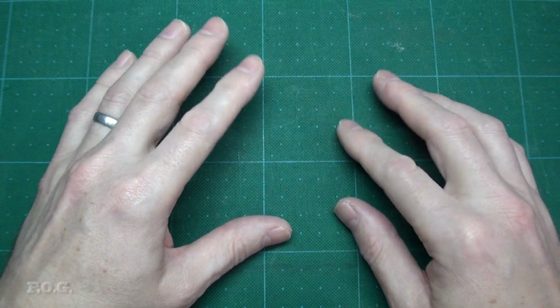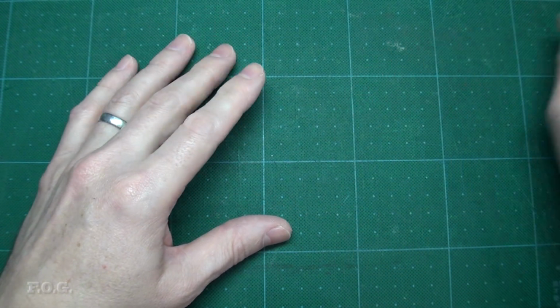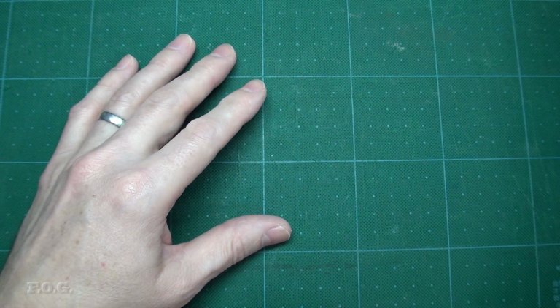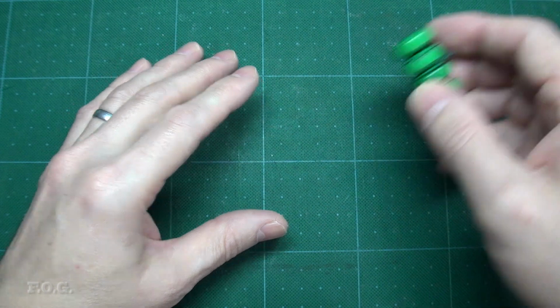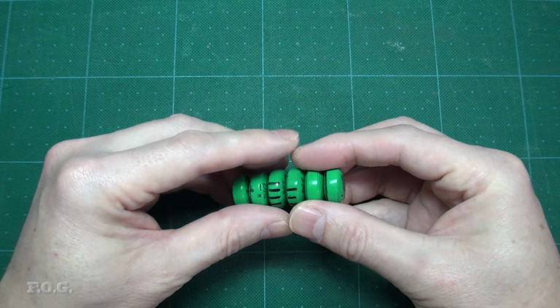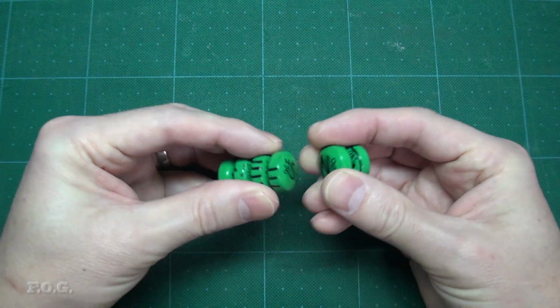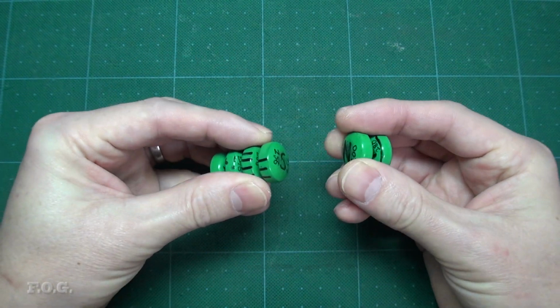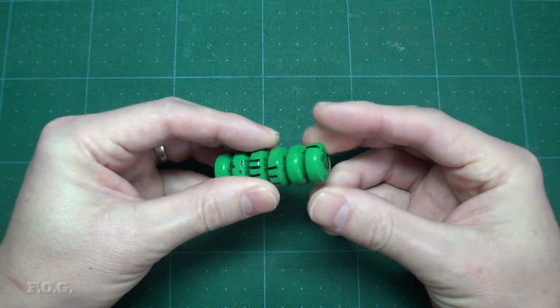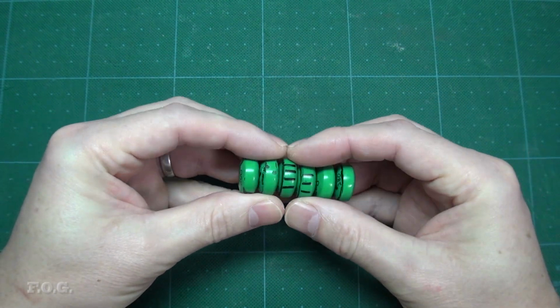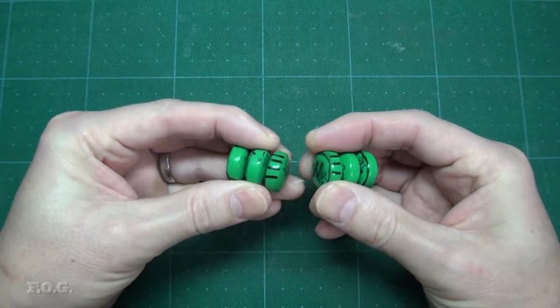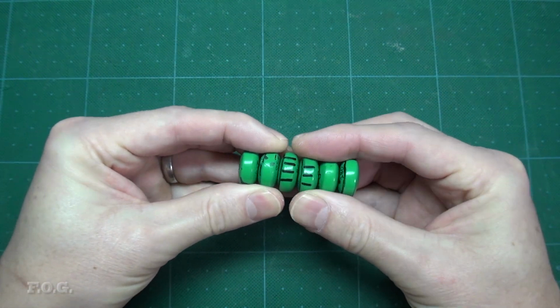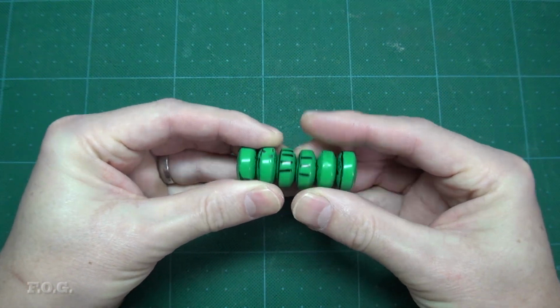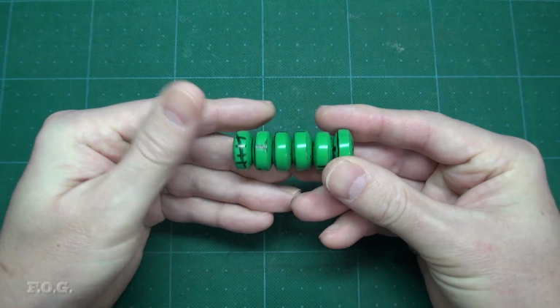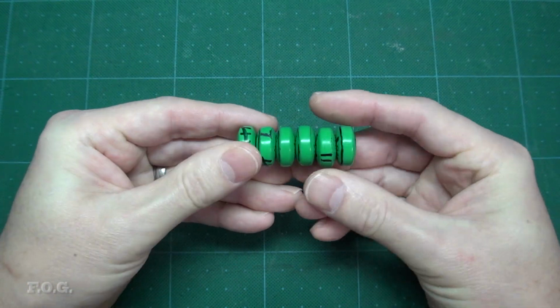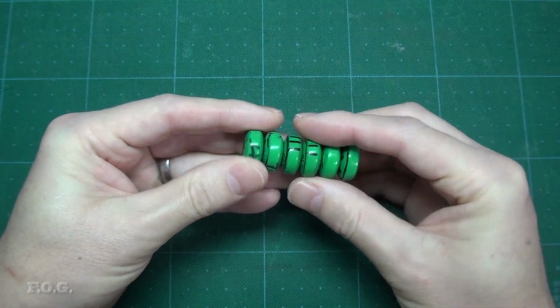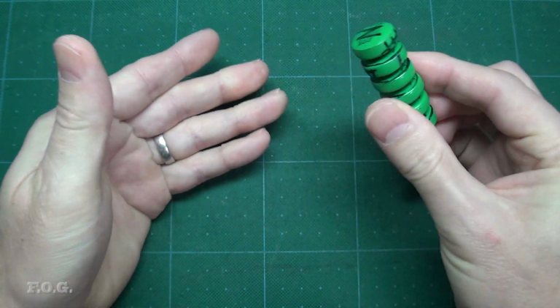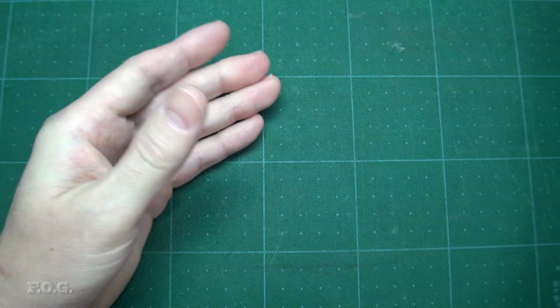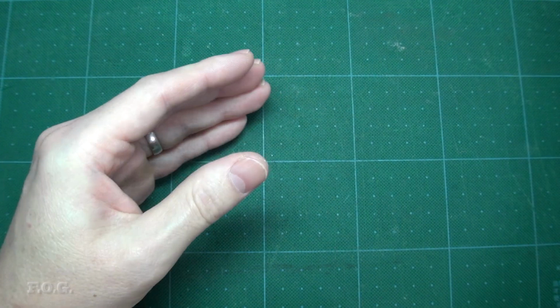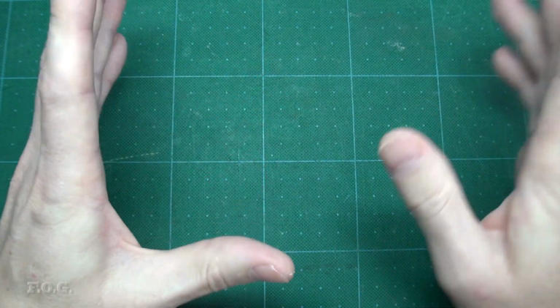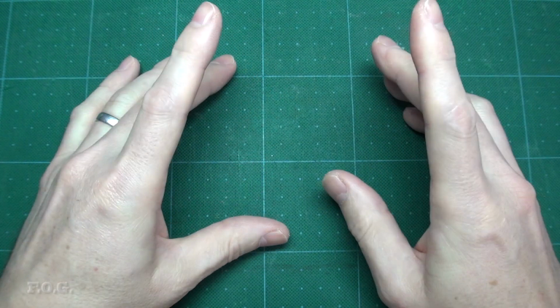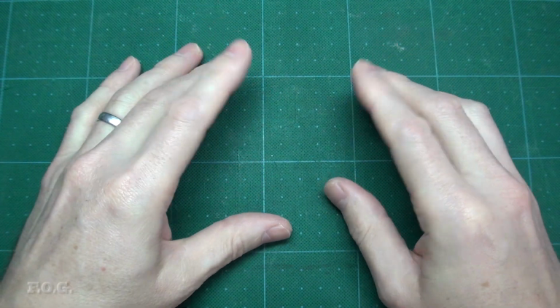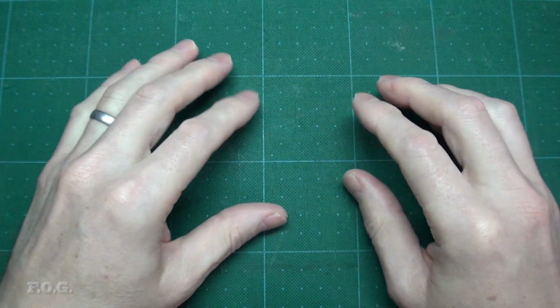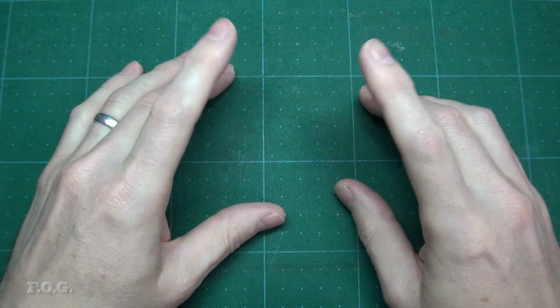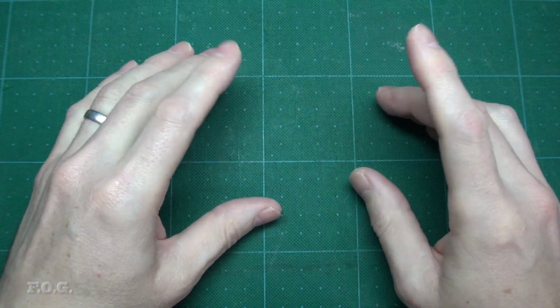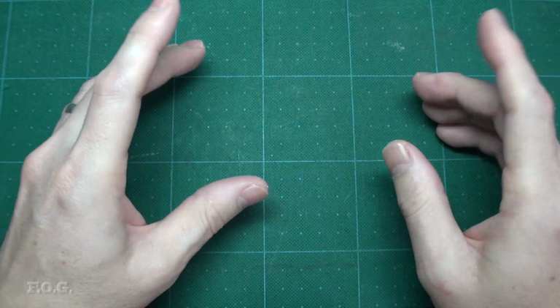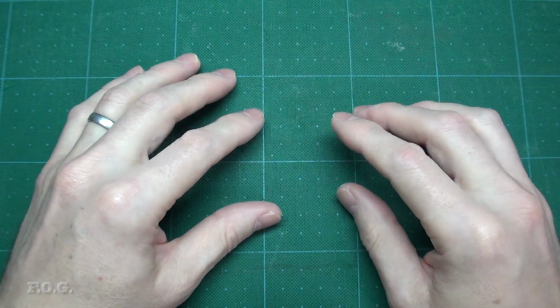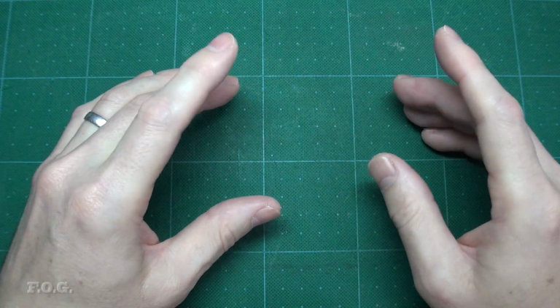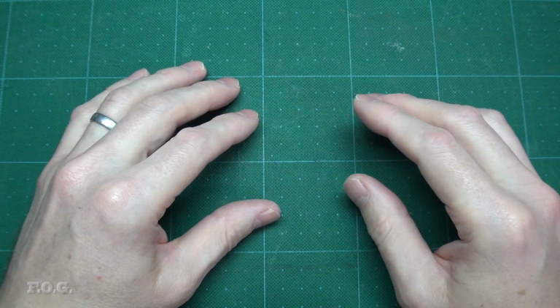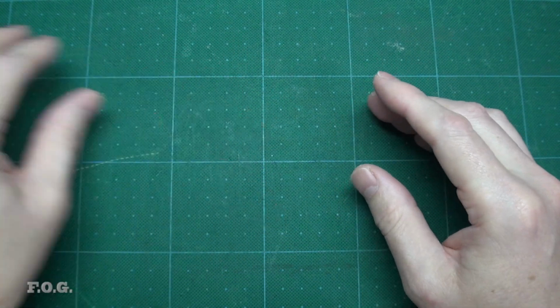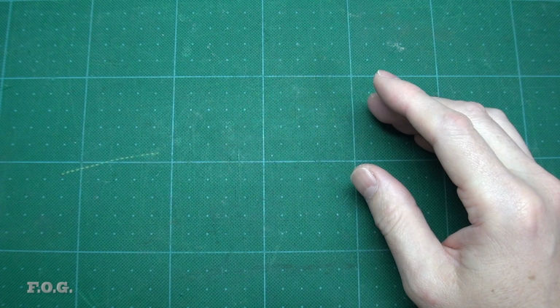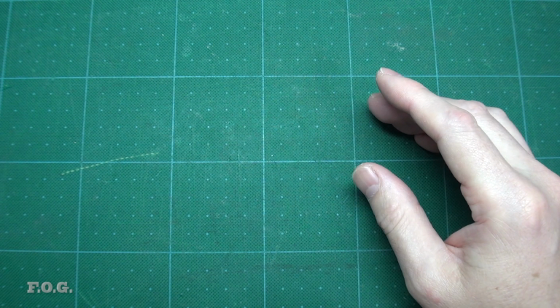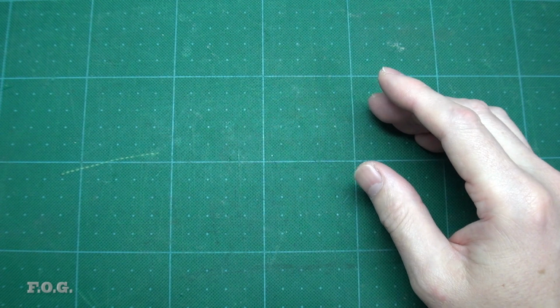In the last video I indicated that in this episode we were going to be experimenting with magnets, but I've decided to push that back to the next episode. Instead, in this episode we'll take a look at how I made the electromagnetic coils that you will see in the following episodes.